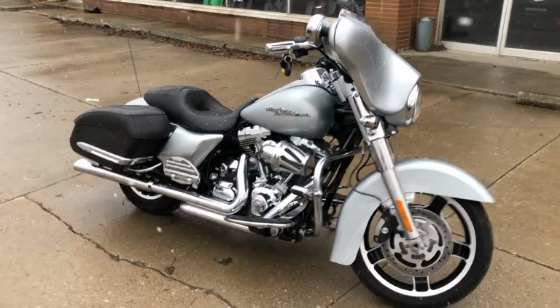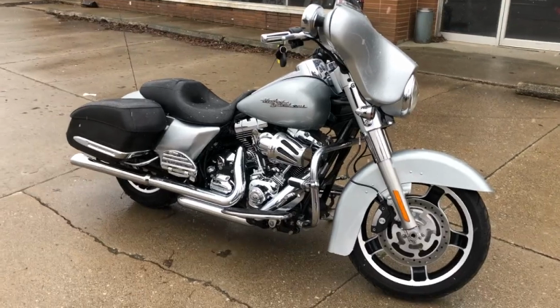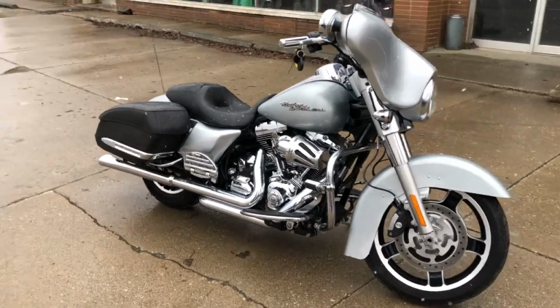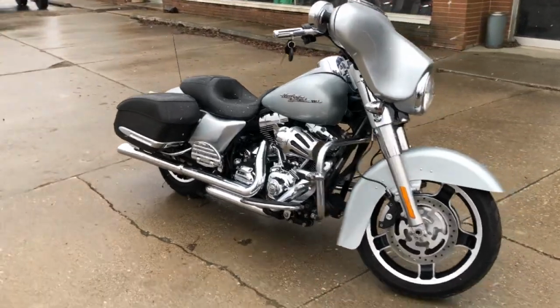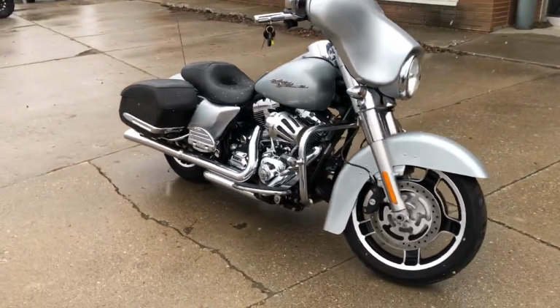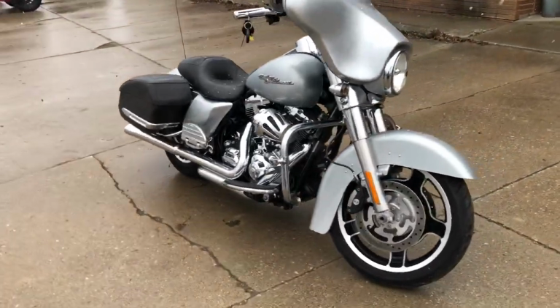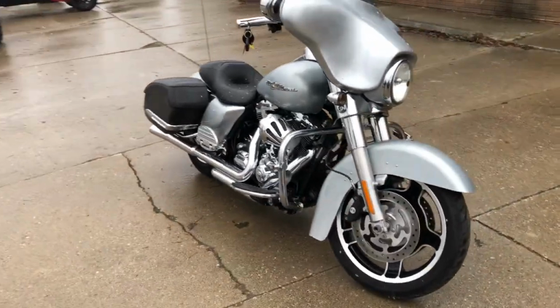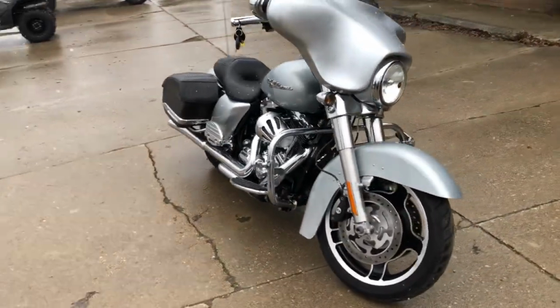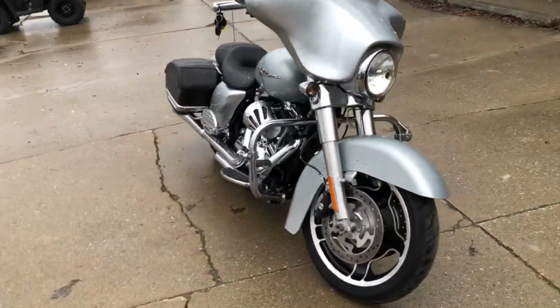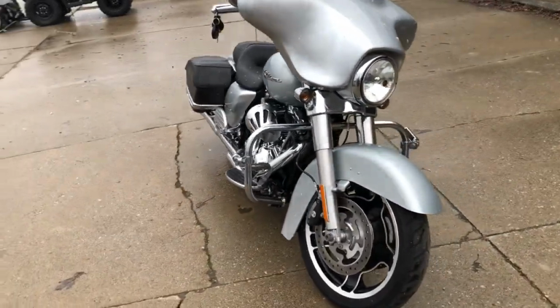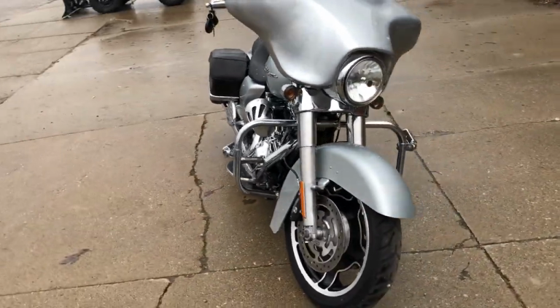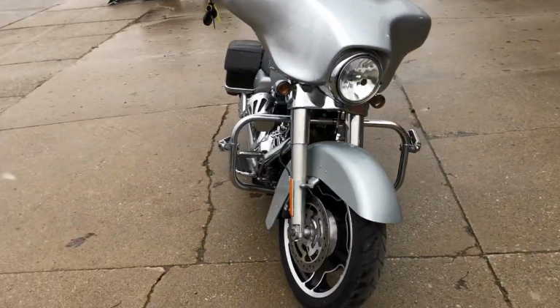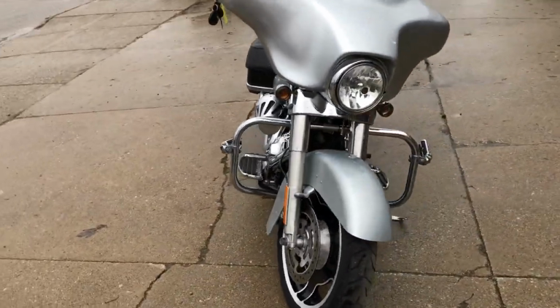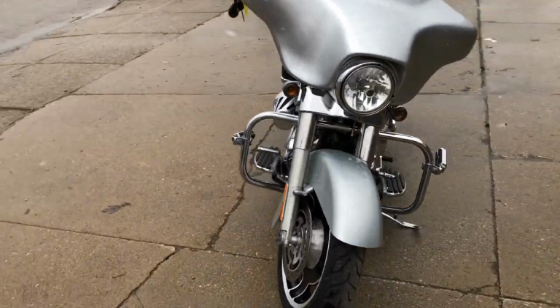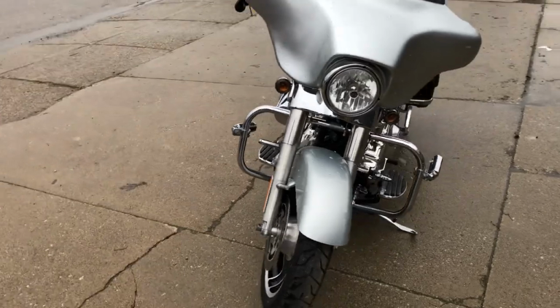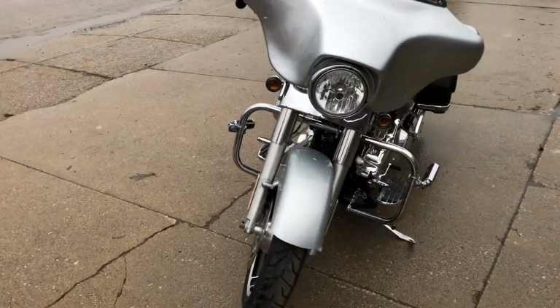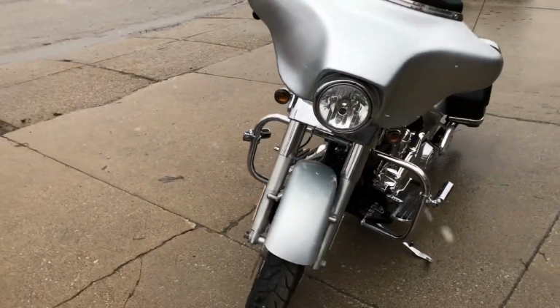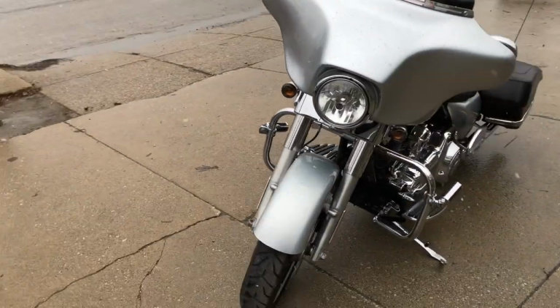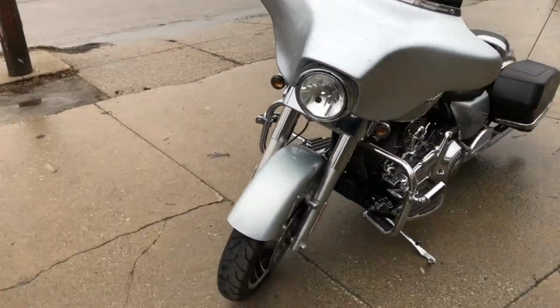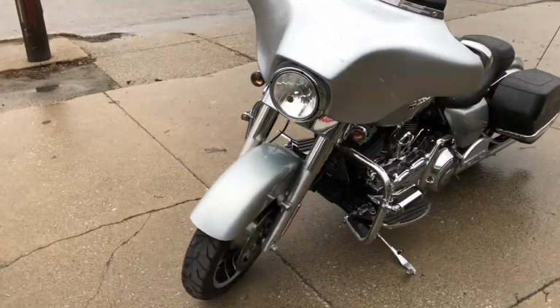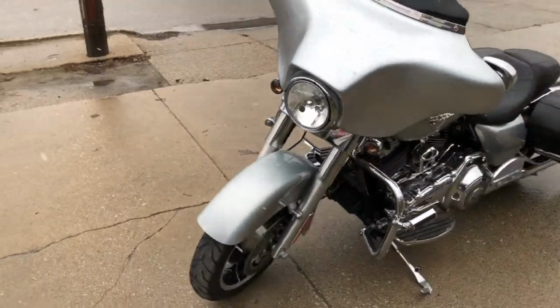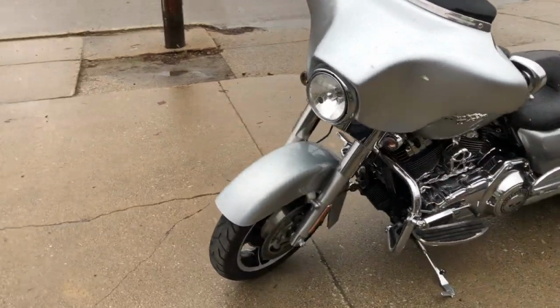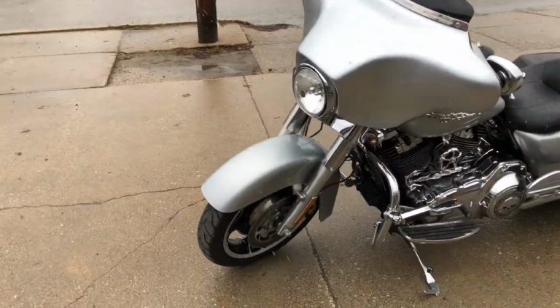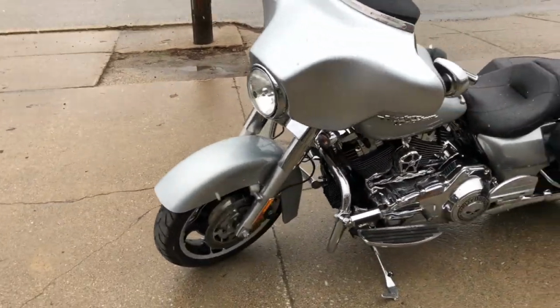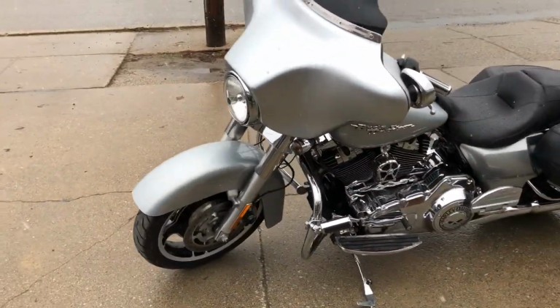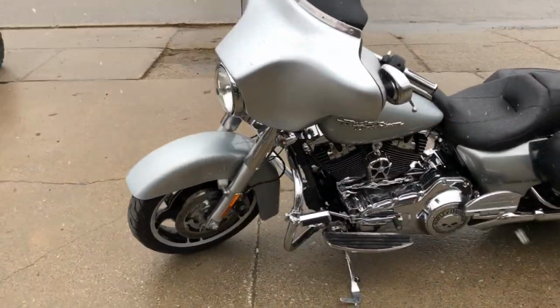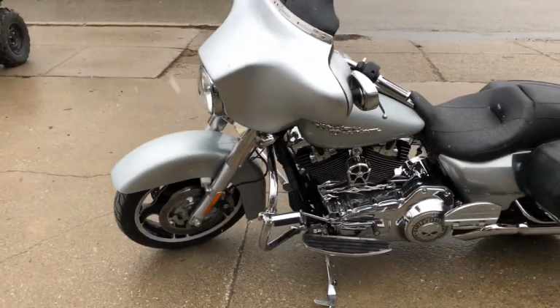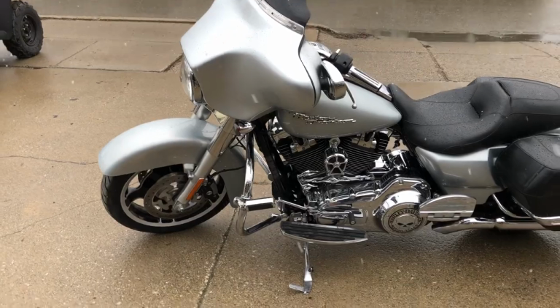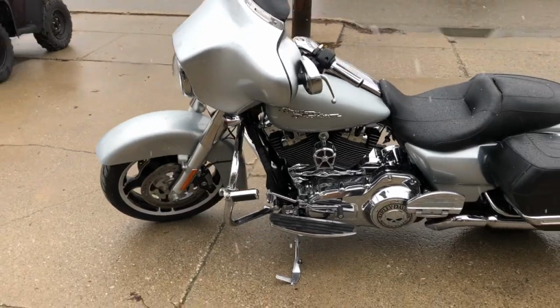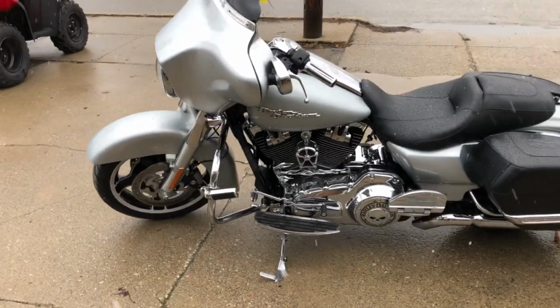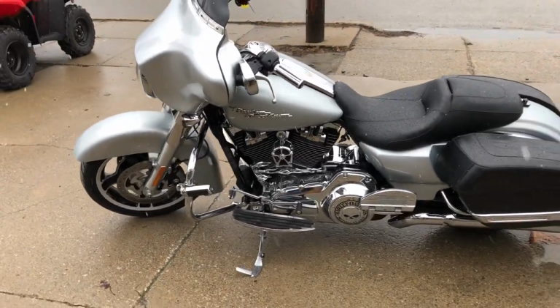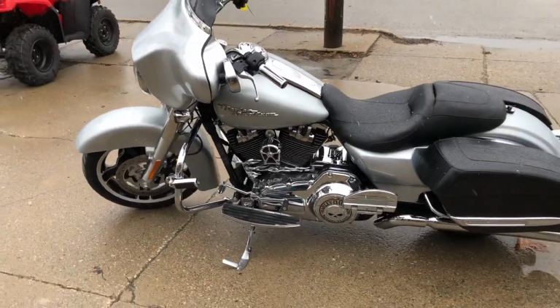Hey guys, ApprovalPowerSports.com here doing some videos on some bikes that just came in. Street Glides for days here. This one's a 2010, comes in that silver color — super clean.